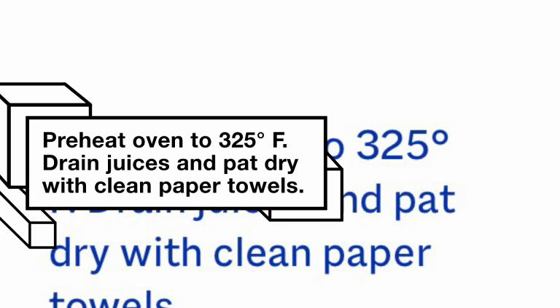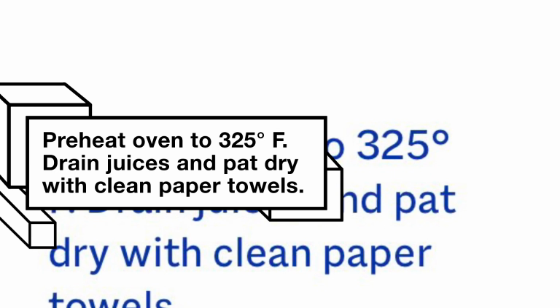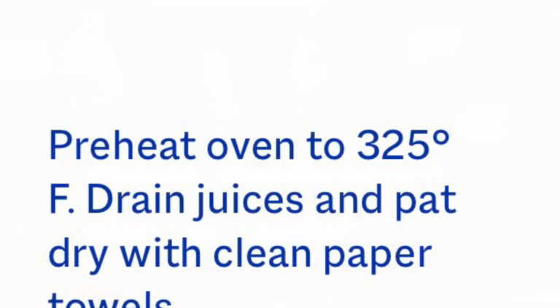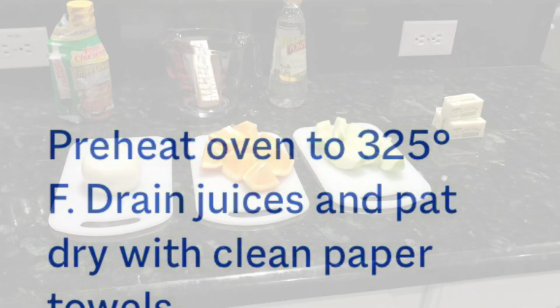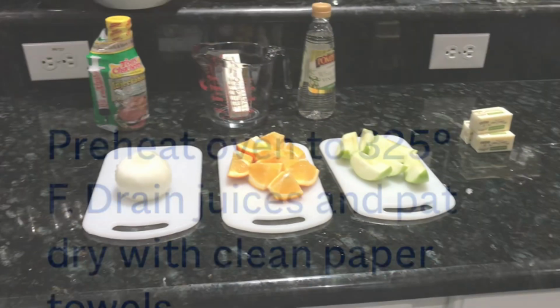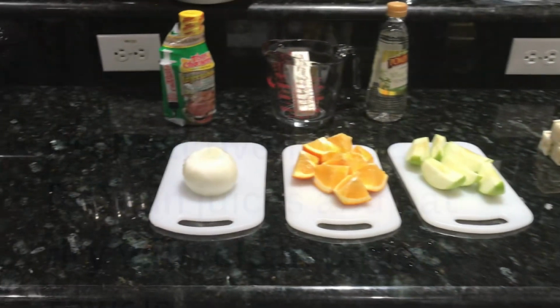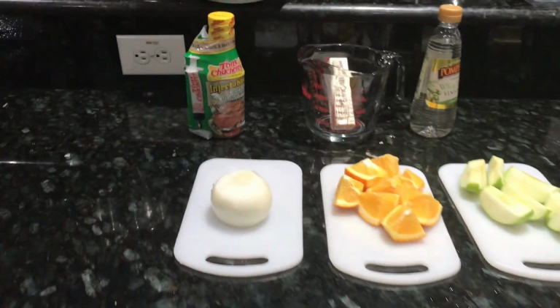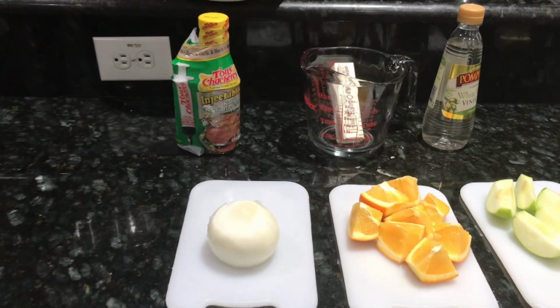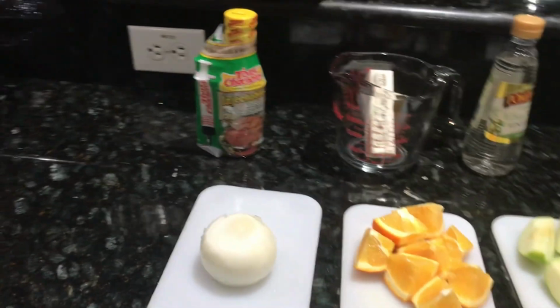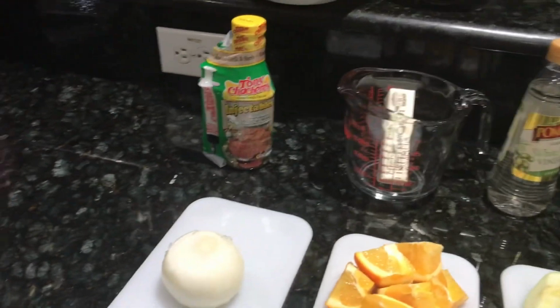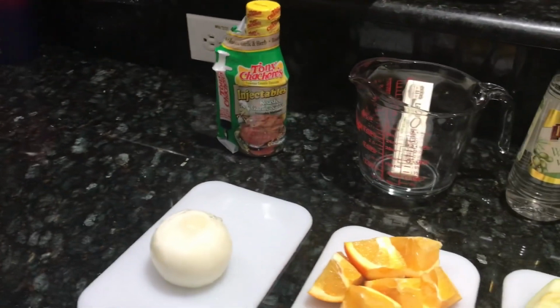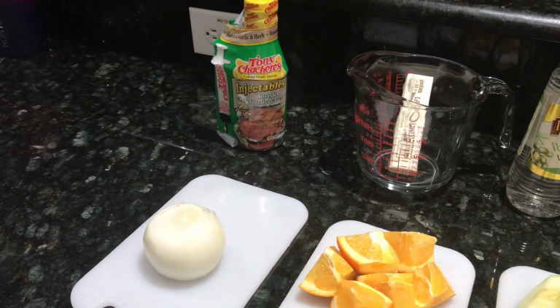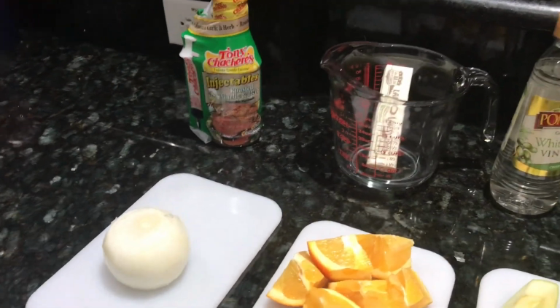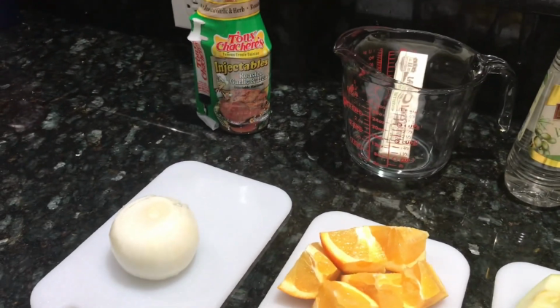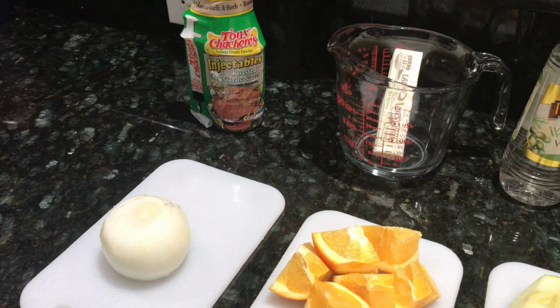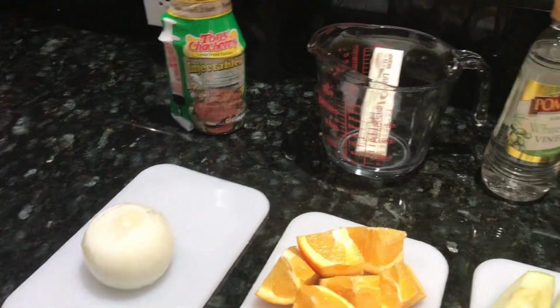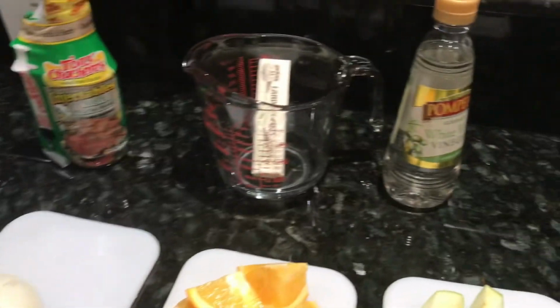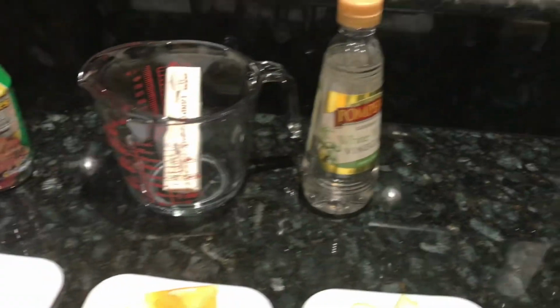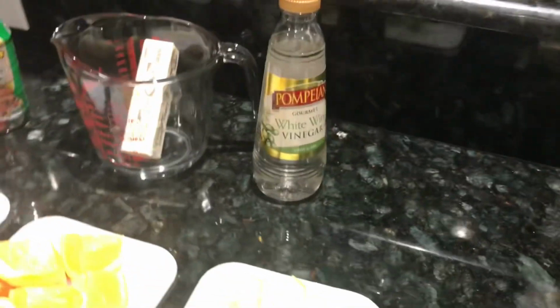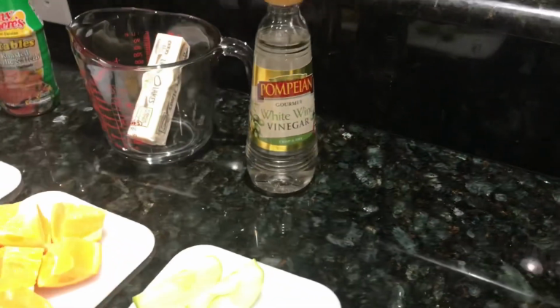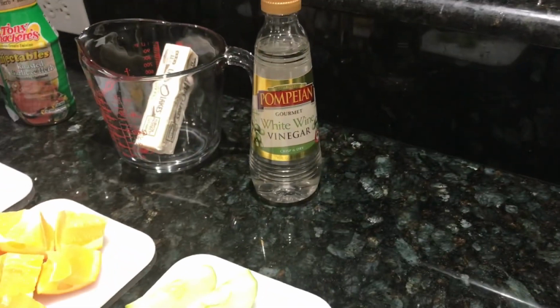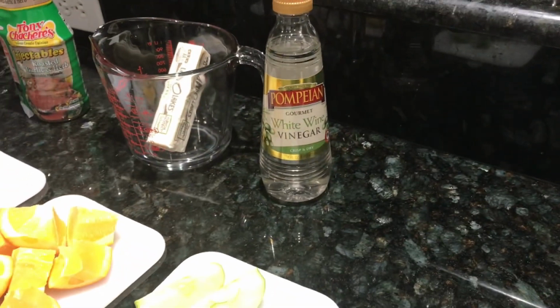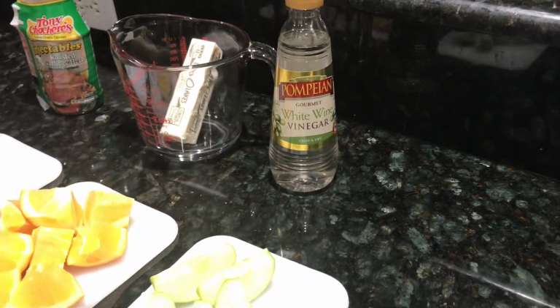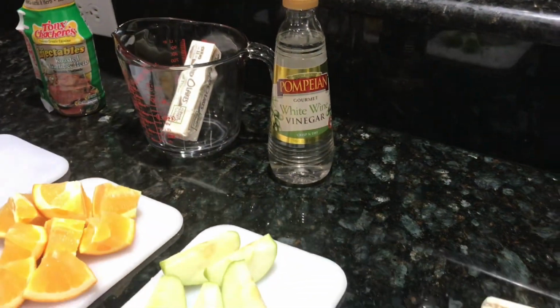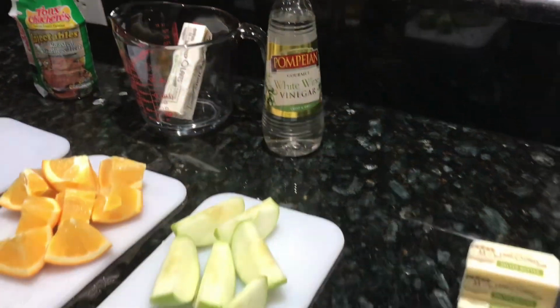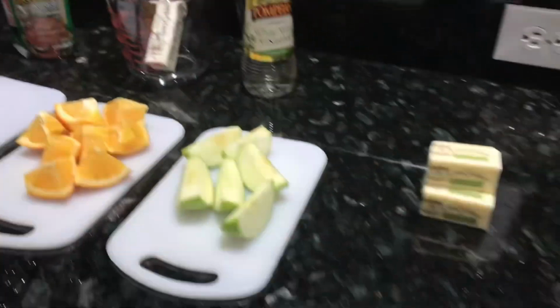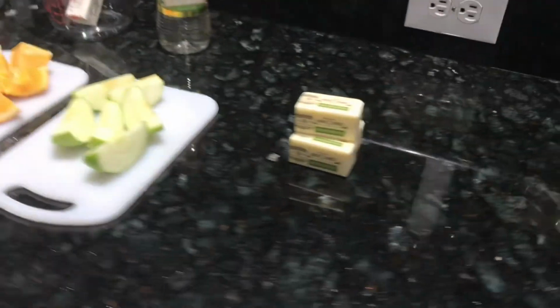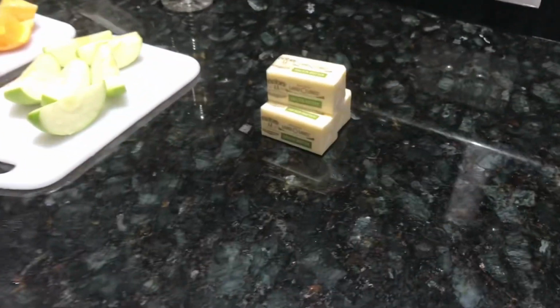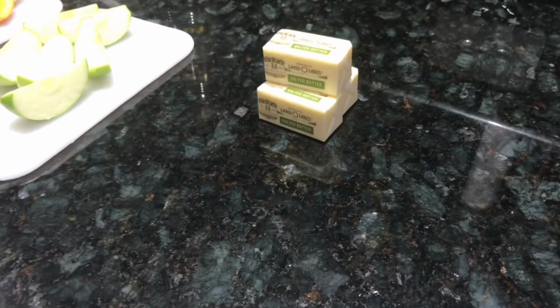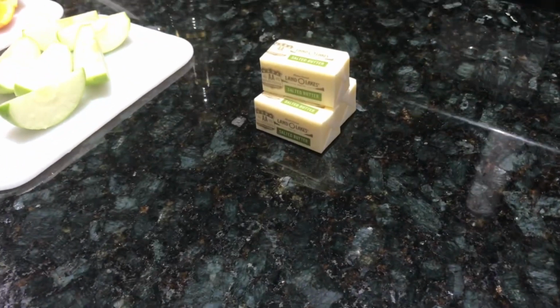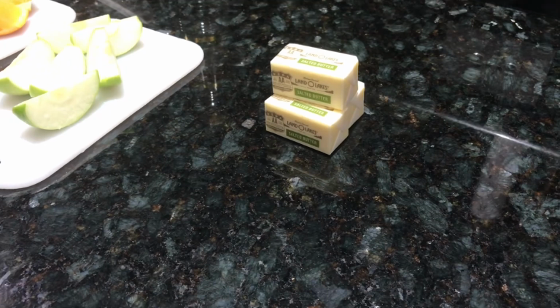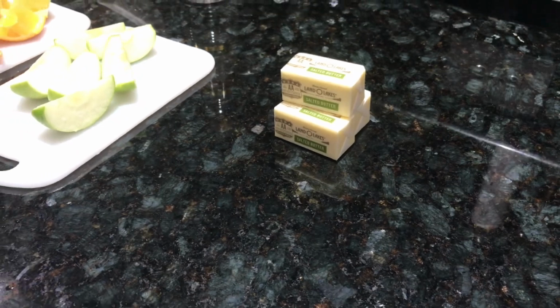This is what I'm going to use to season and stuff the turkey with. We've got the cooking white wine, the butter, apples, oranges, and onion.